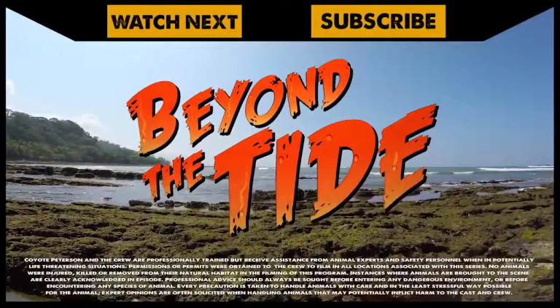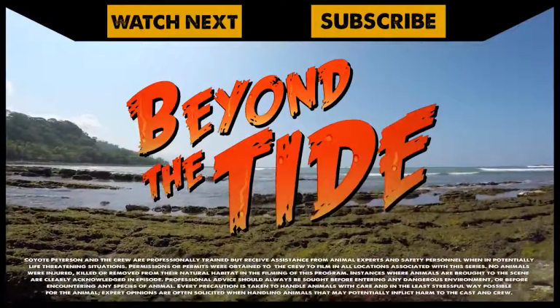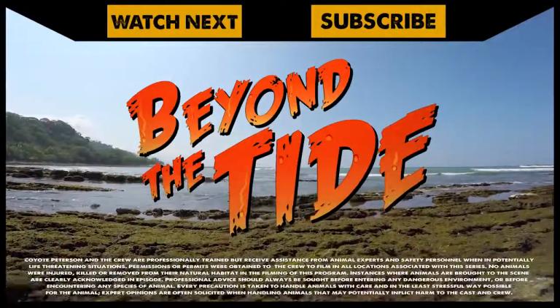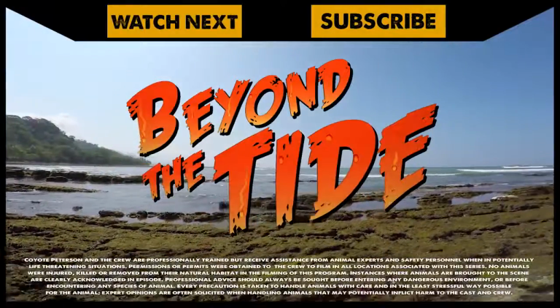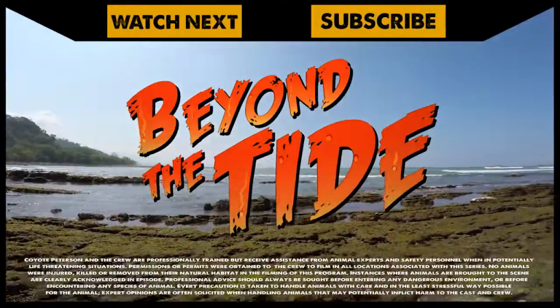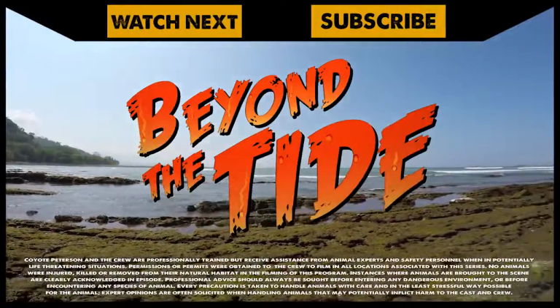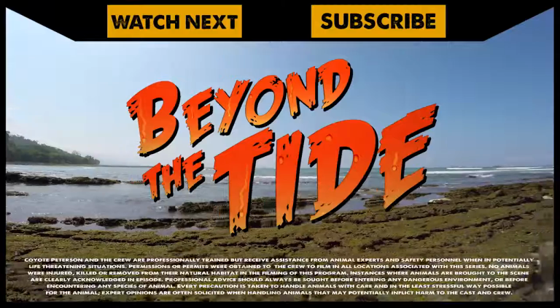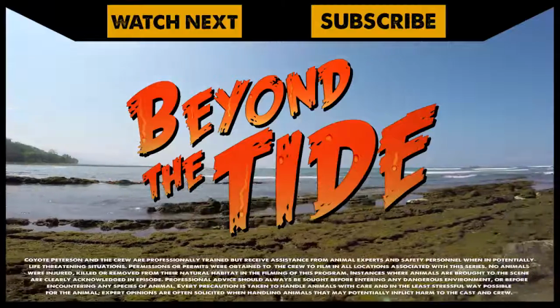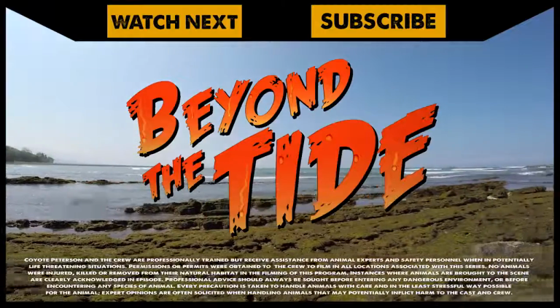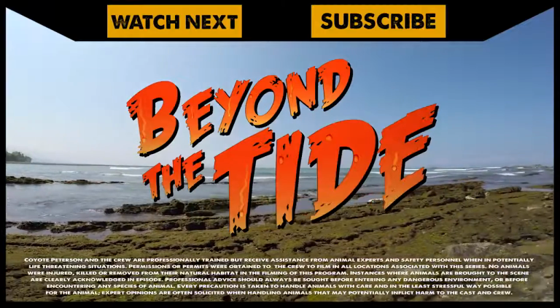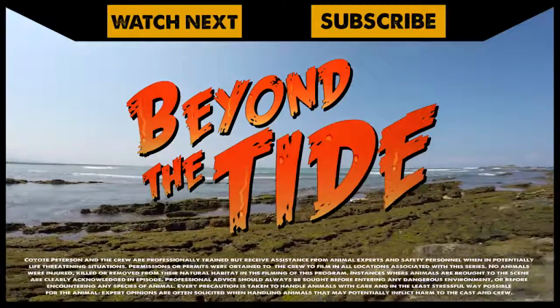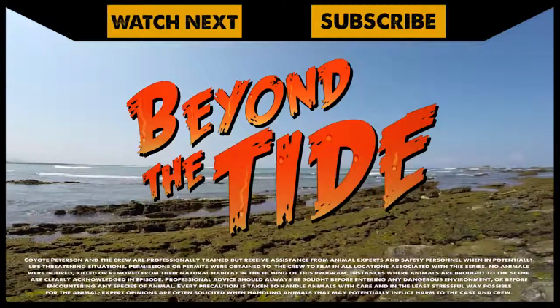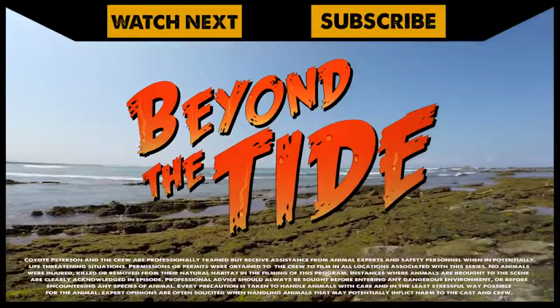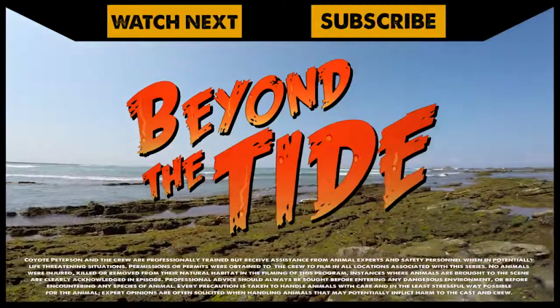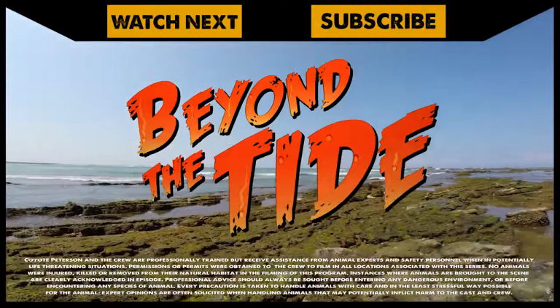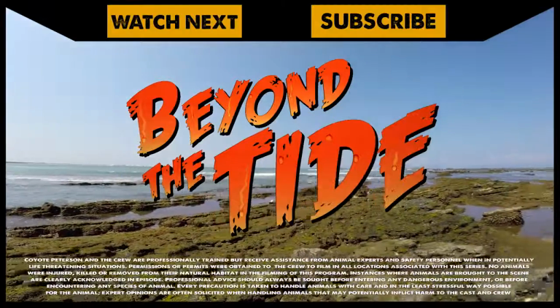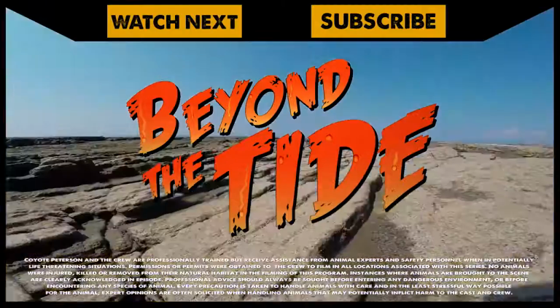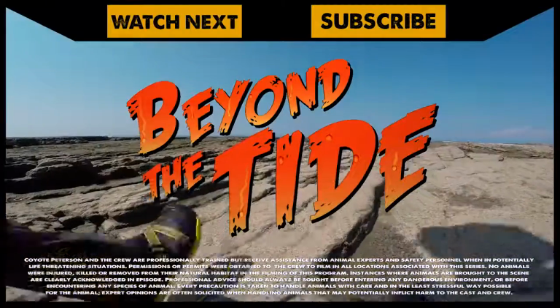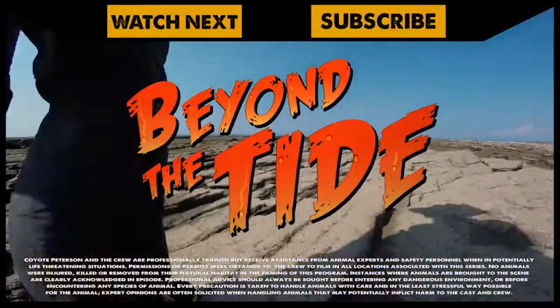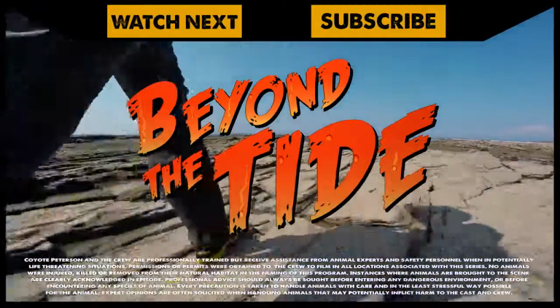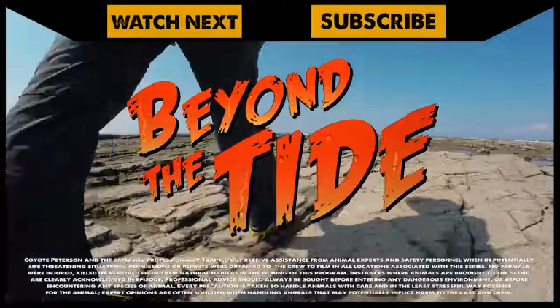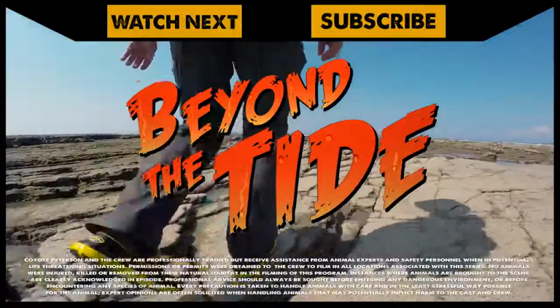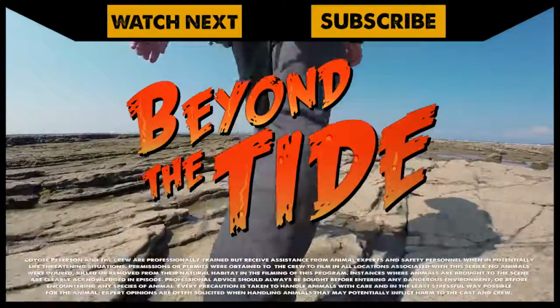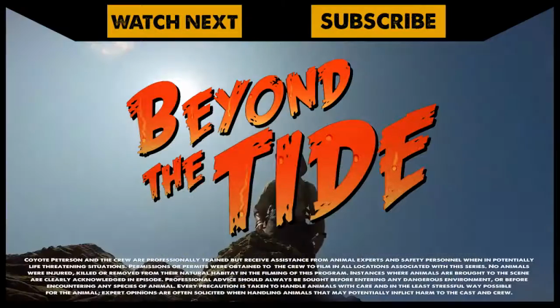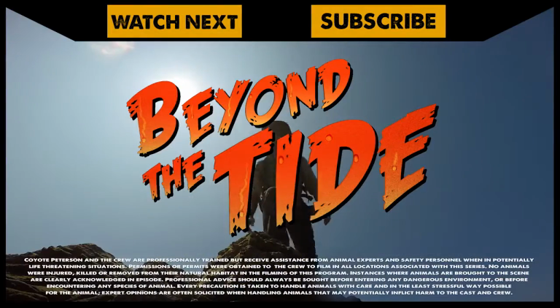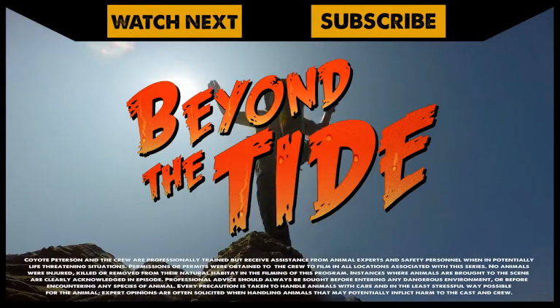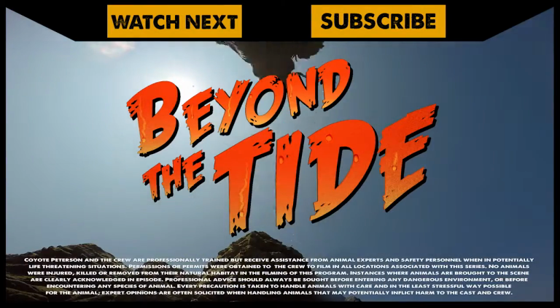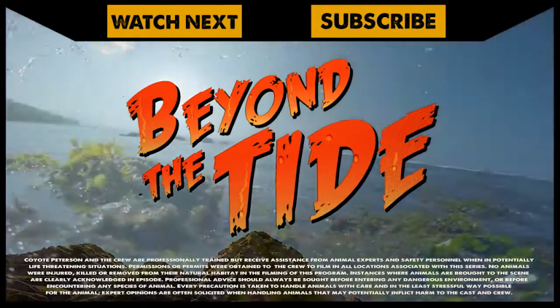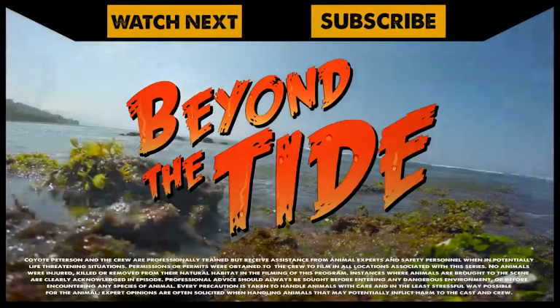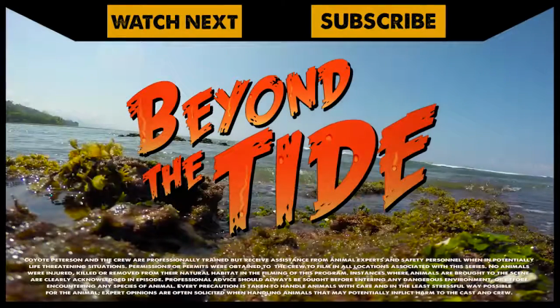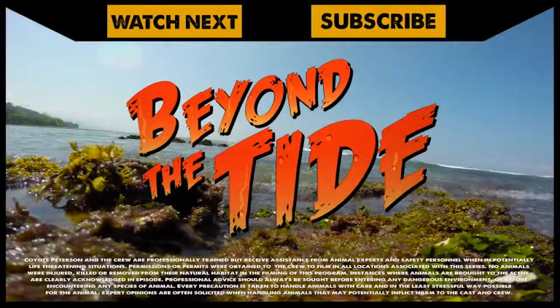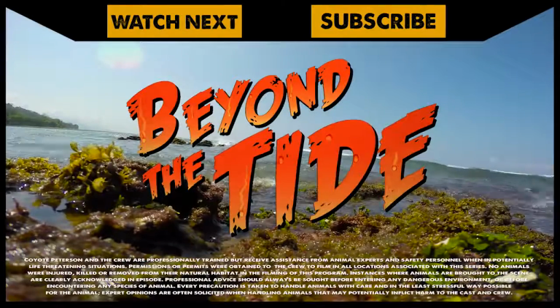The tide pools of the world are filled with mysterious creatures. If you enjoyed this first episode of Beyond the Tide, make sure to subscribe to the Brave Wilderness channel so you can join me and the crew on our next big adventure.